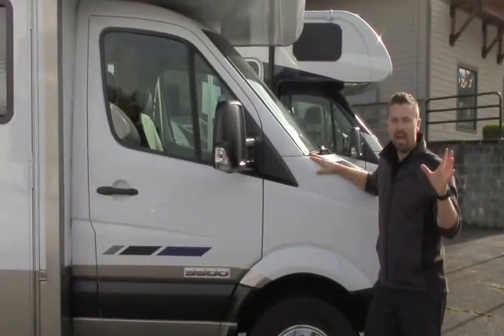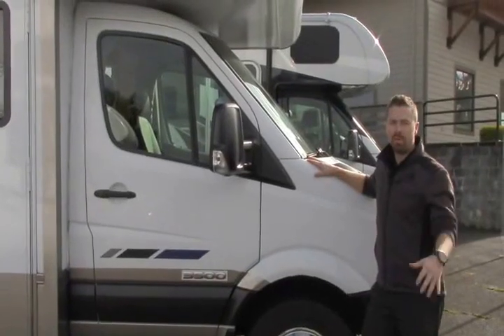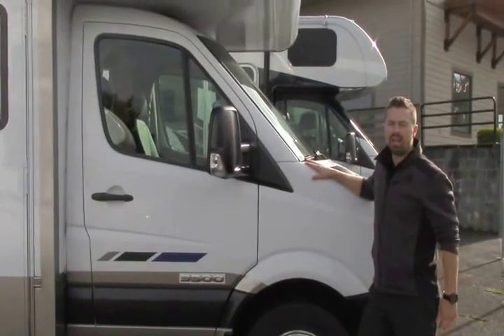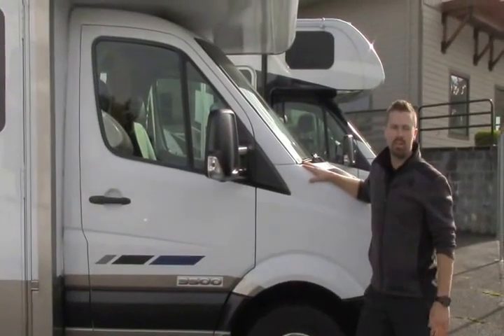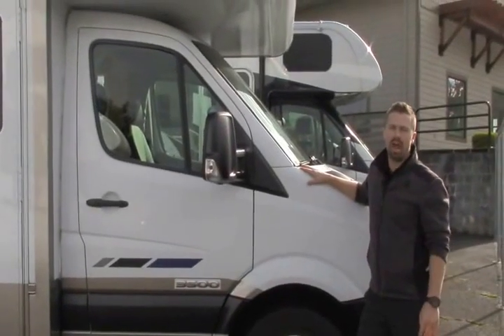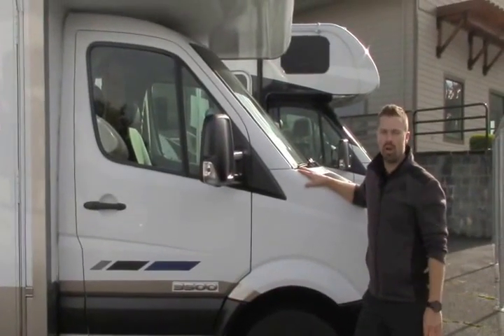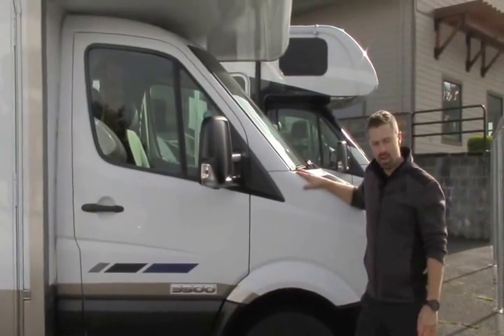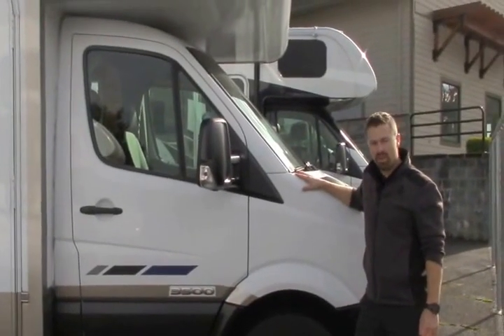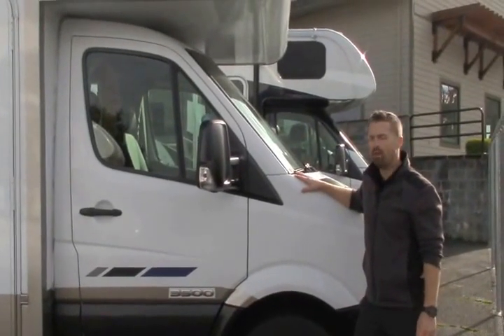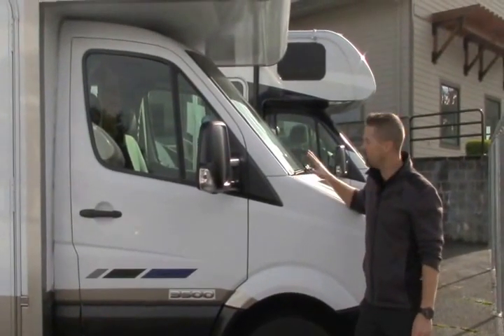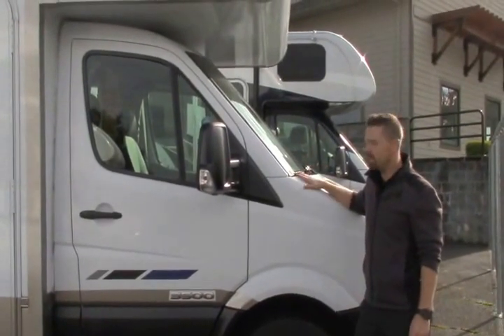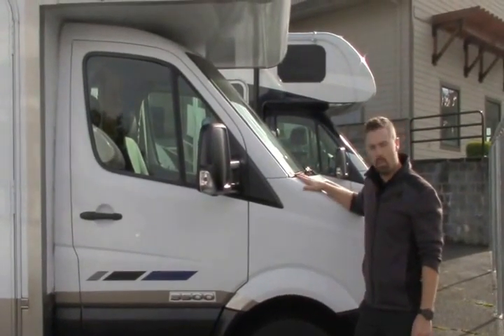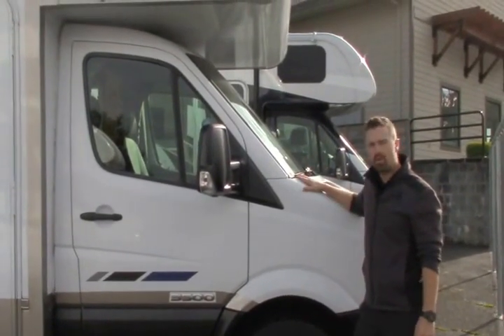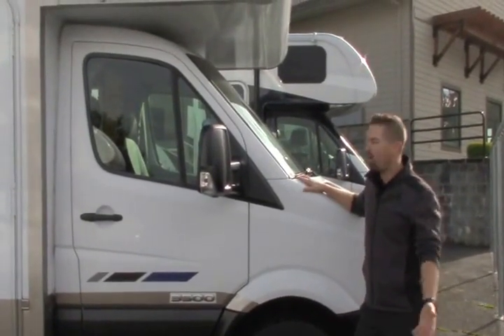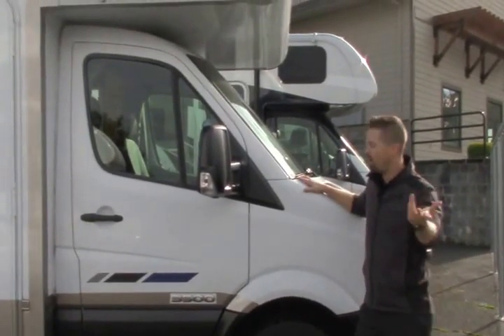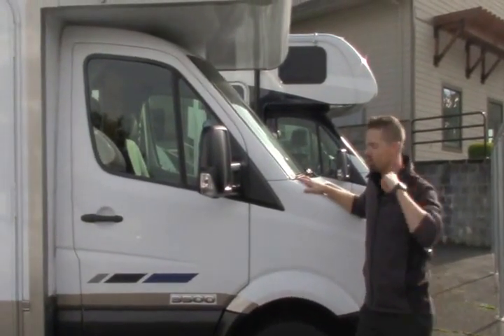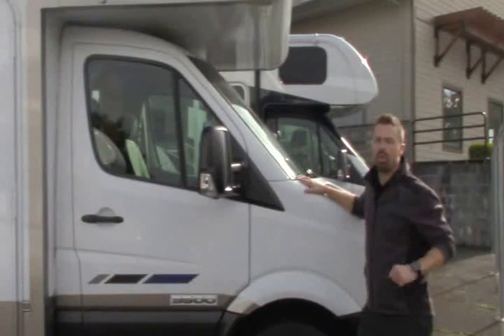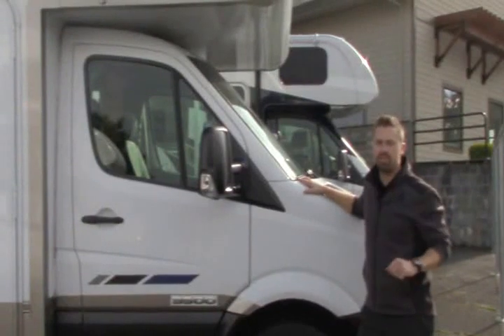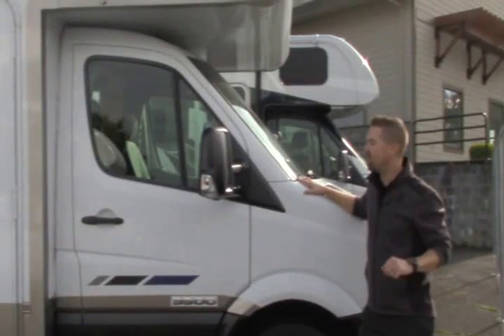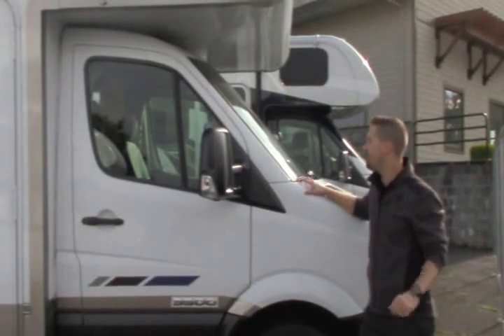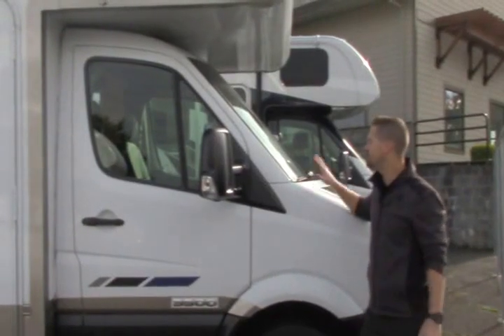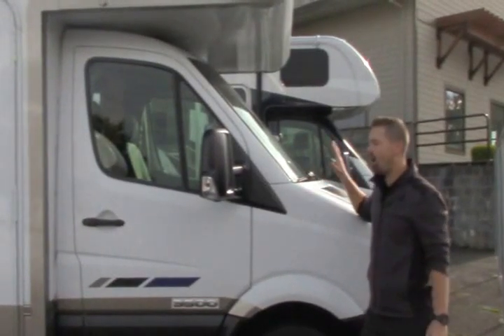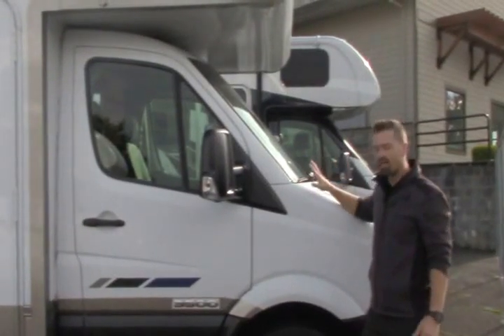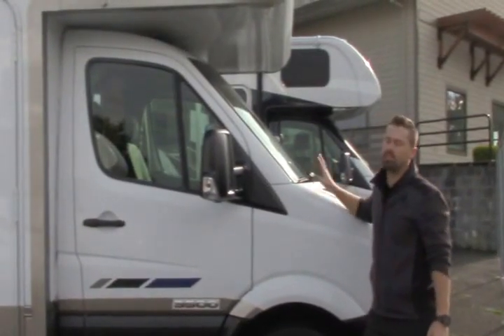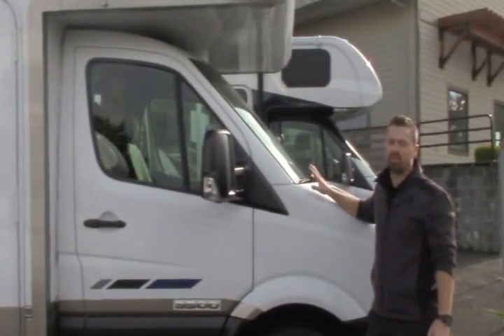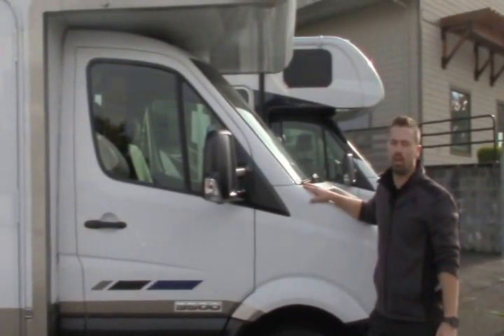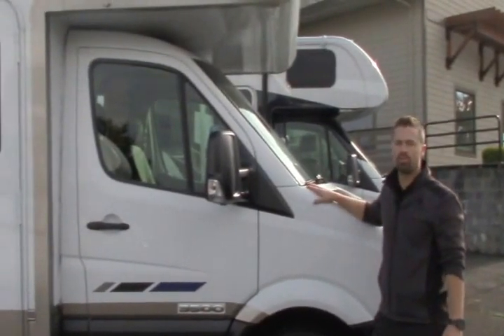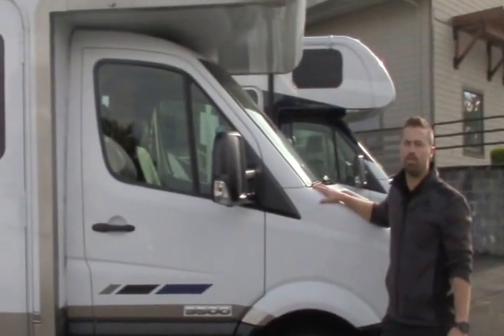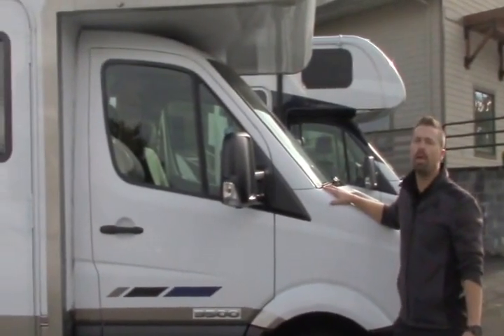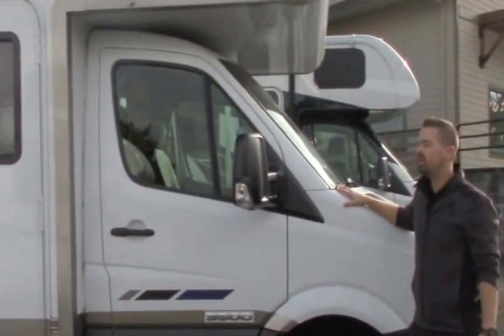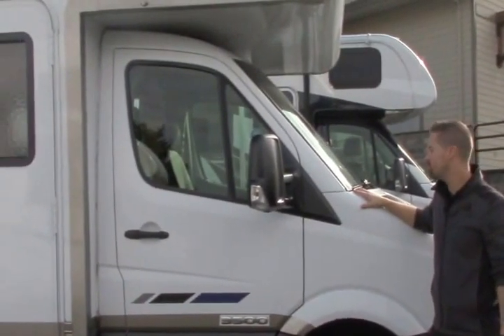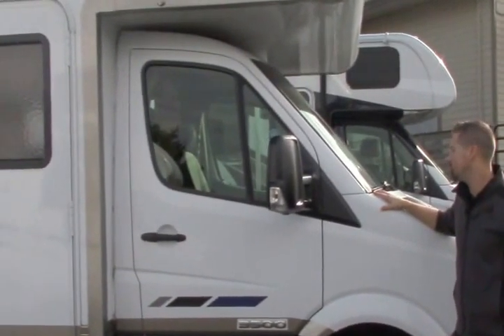Hey guys, Ben Maddox here at Johnson RV, out here enjoying some lovely weather. Come on out and enjoy it with us and check out this awesome 2008 Gulfstream Vista Cruiser.